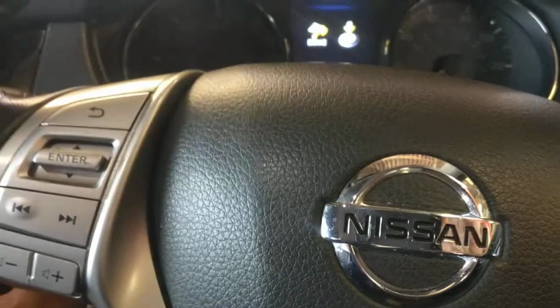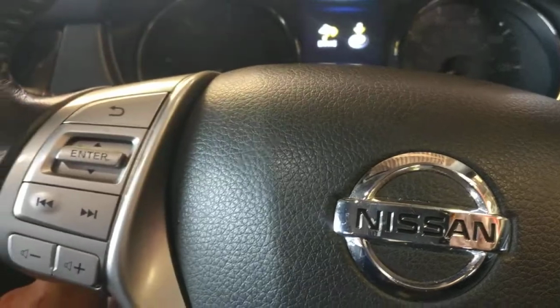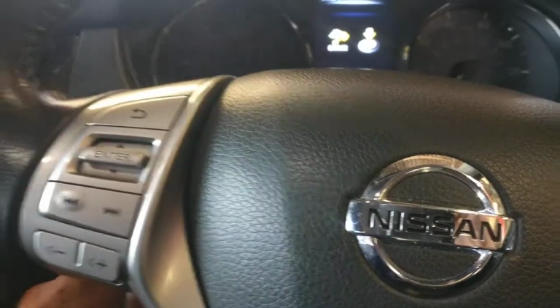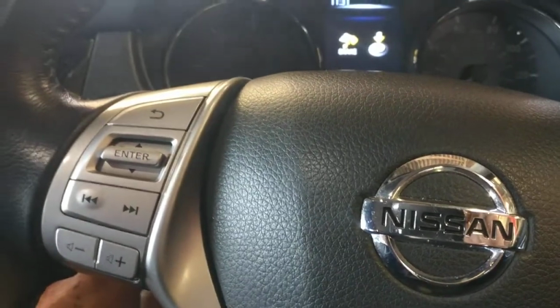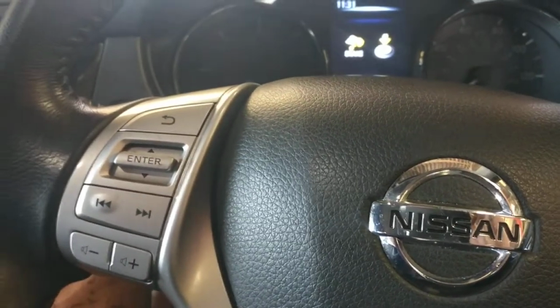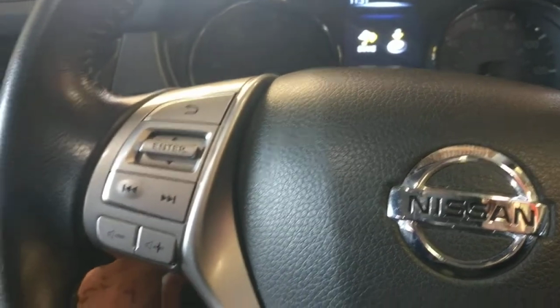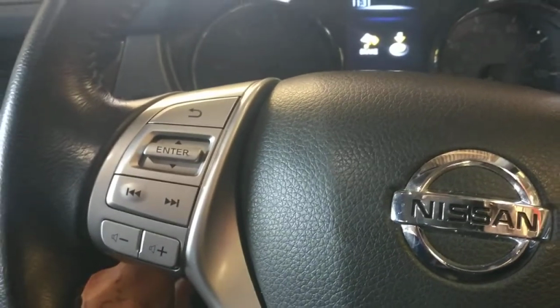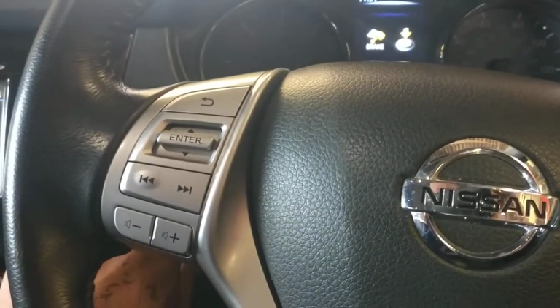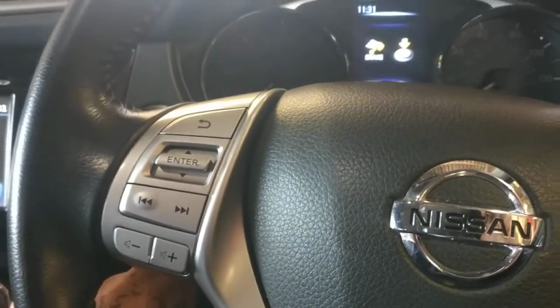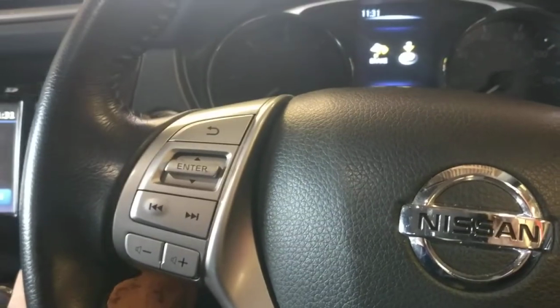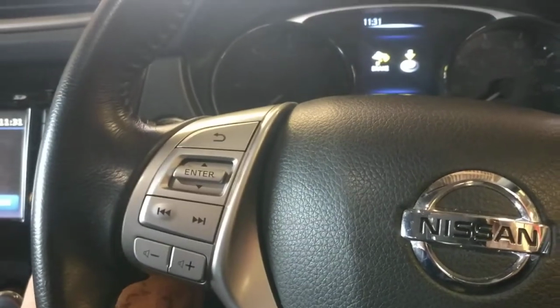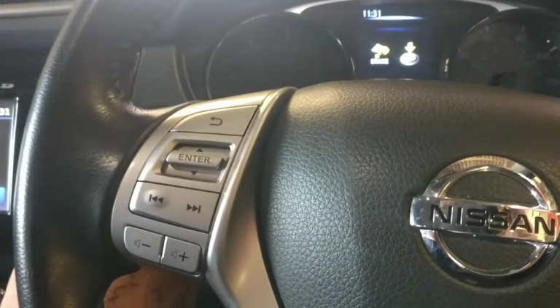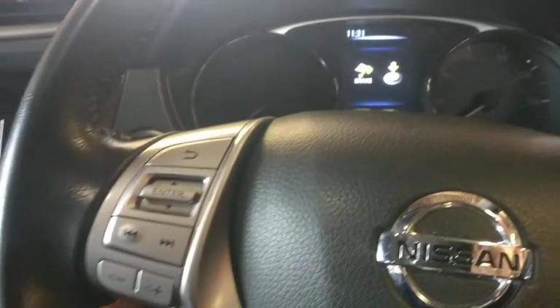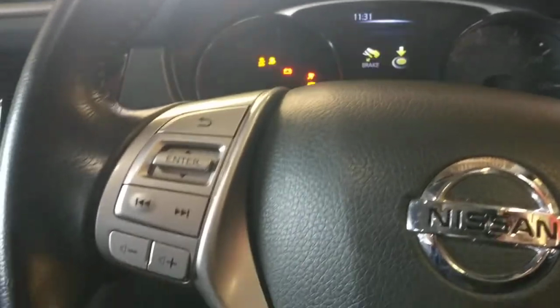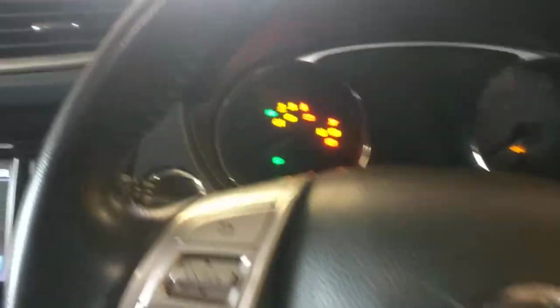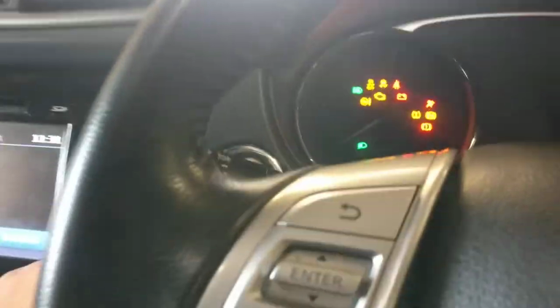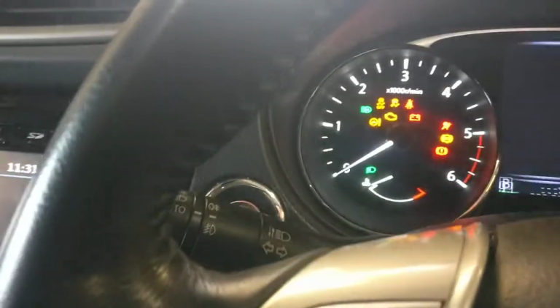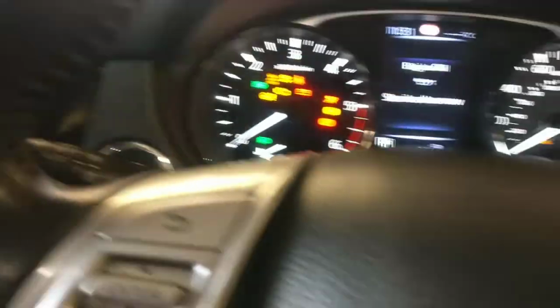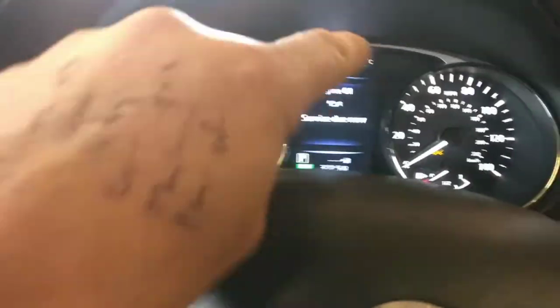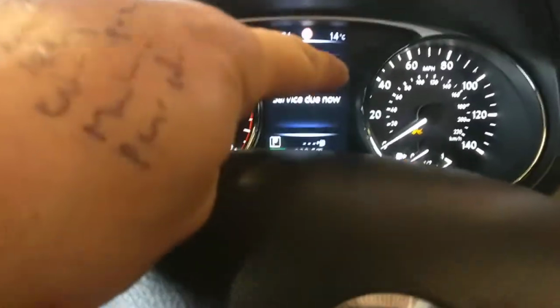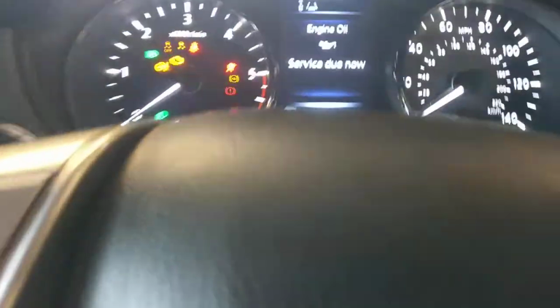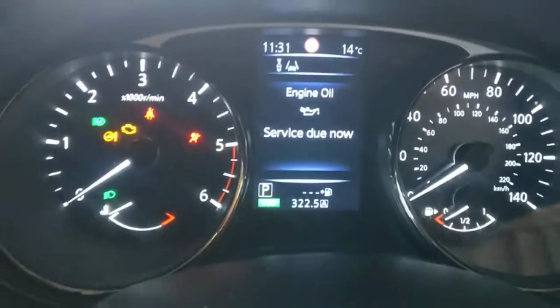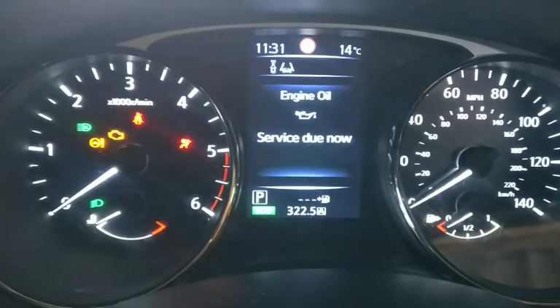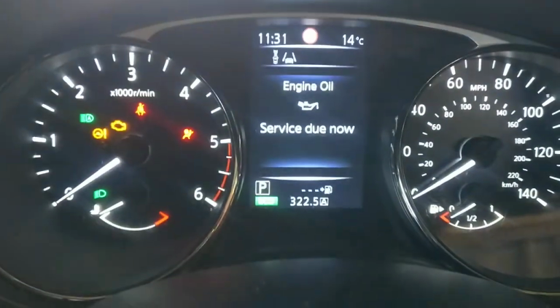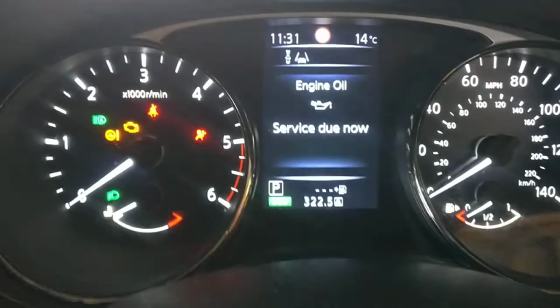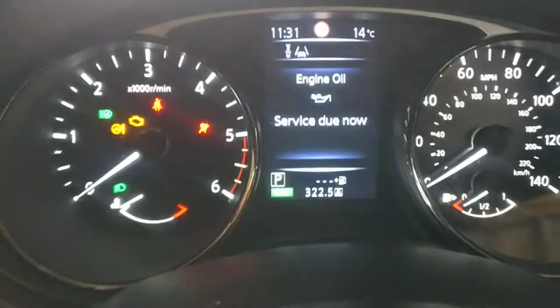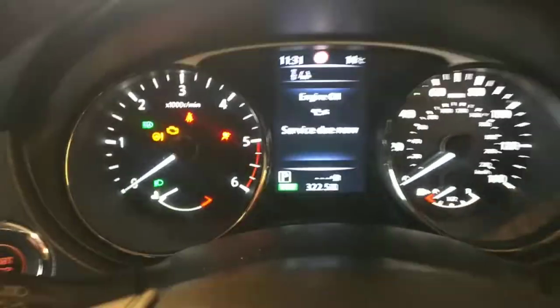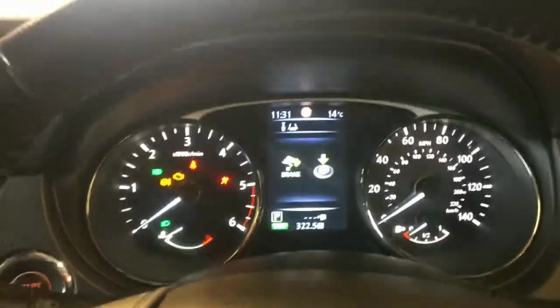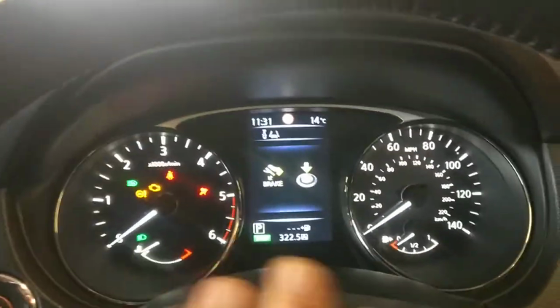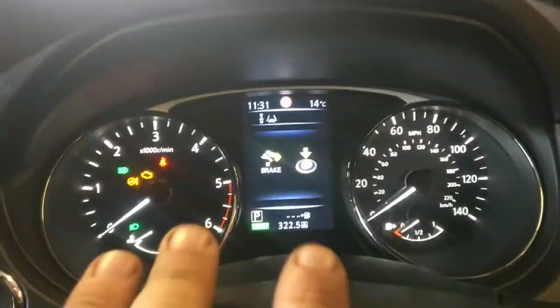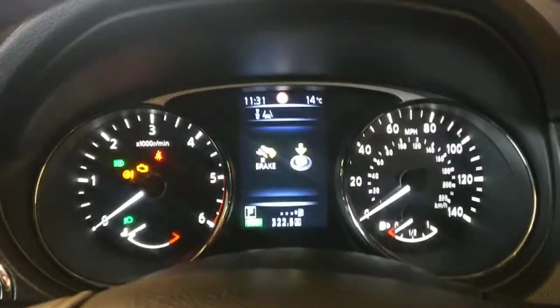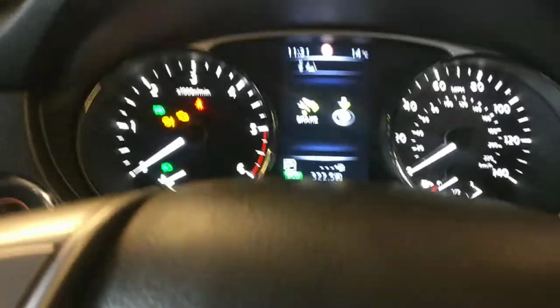Hi, quick video showing you how to reset your 2016 onwards Nissan X-Trail. All you have to do is turn the ignition on. As you can see, the engine oil service light is on. Don't press the brake or the car will start — don't want that.